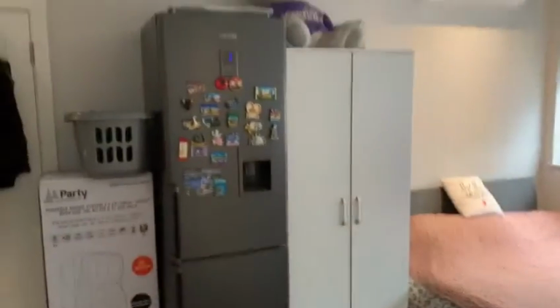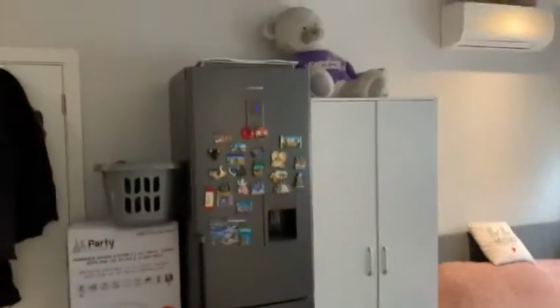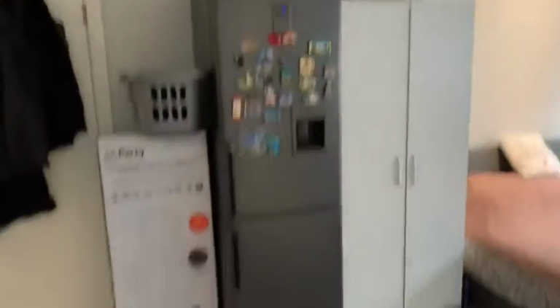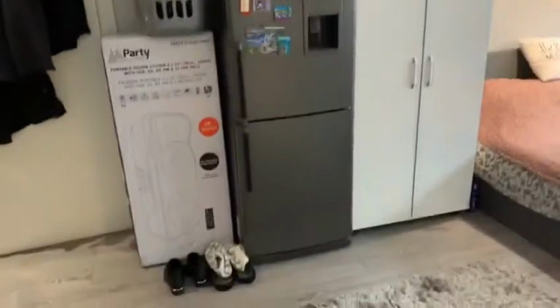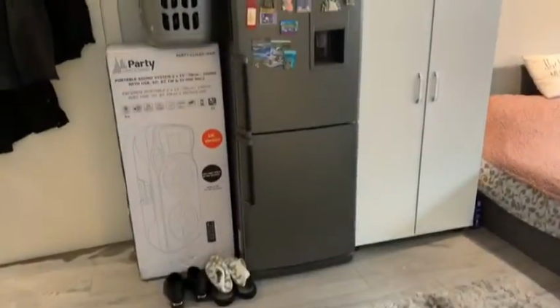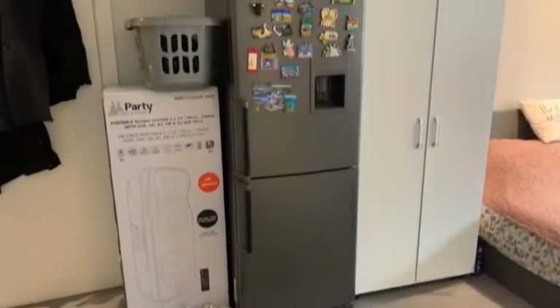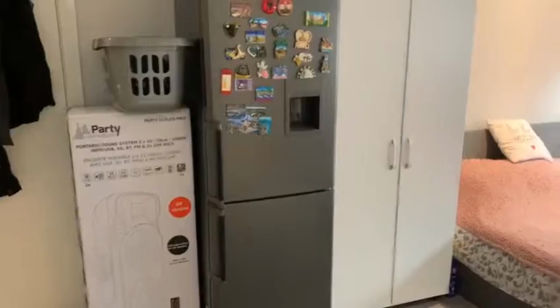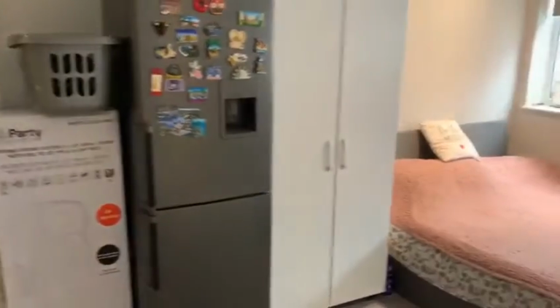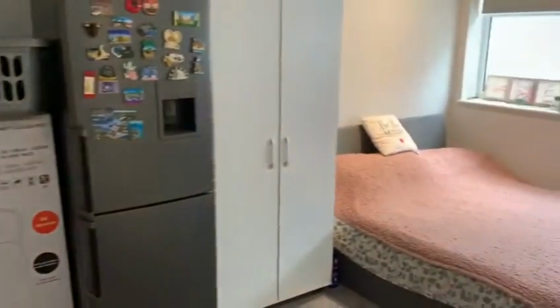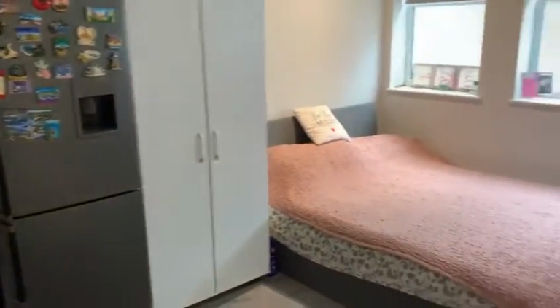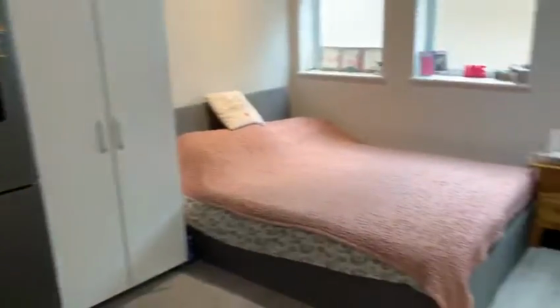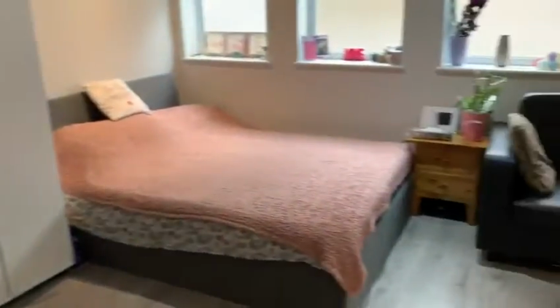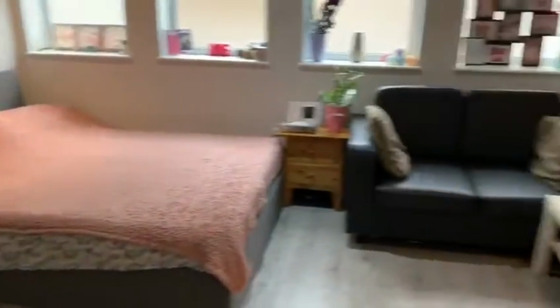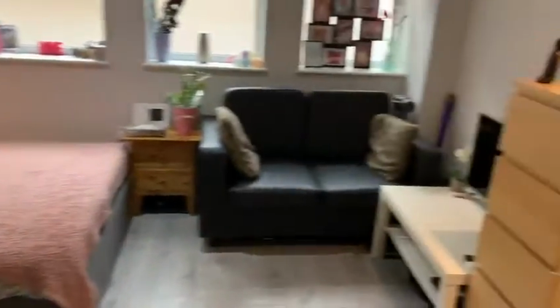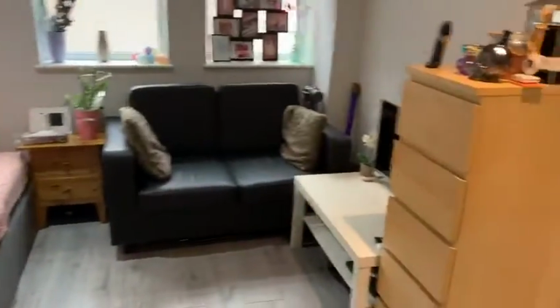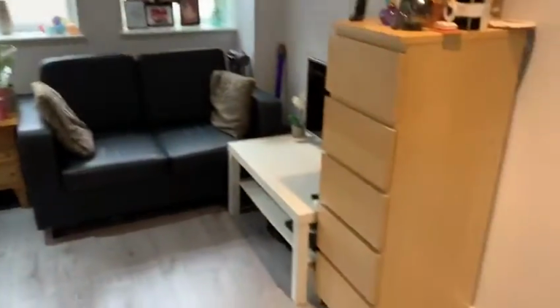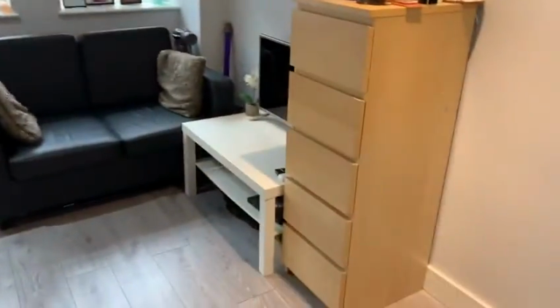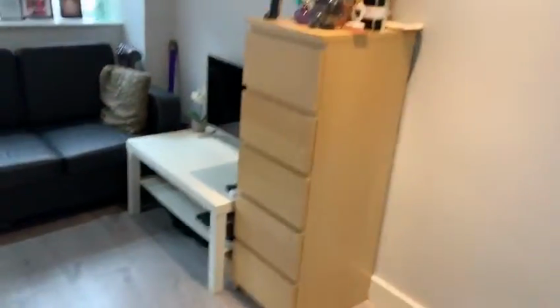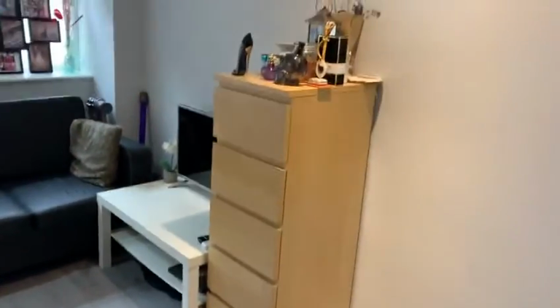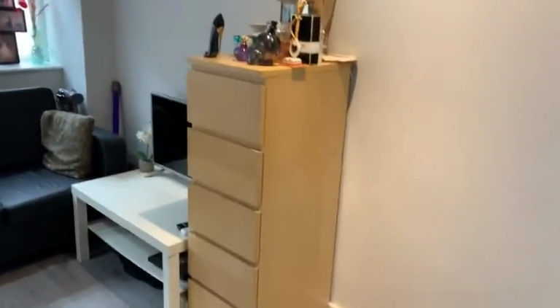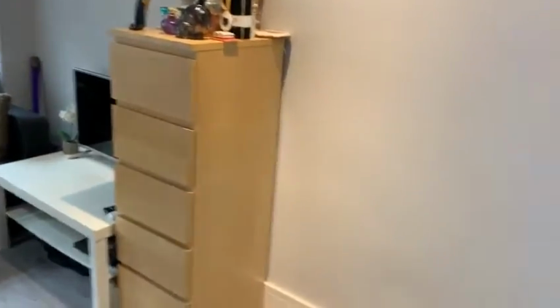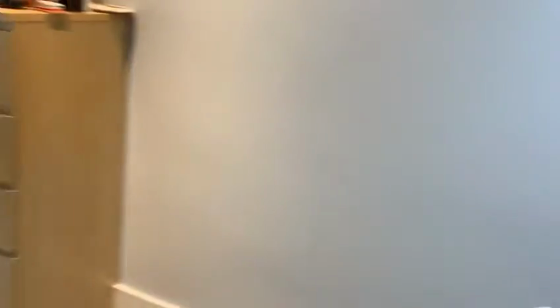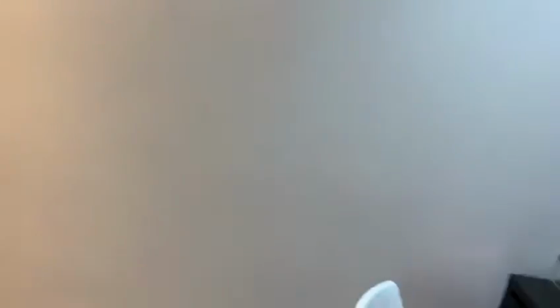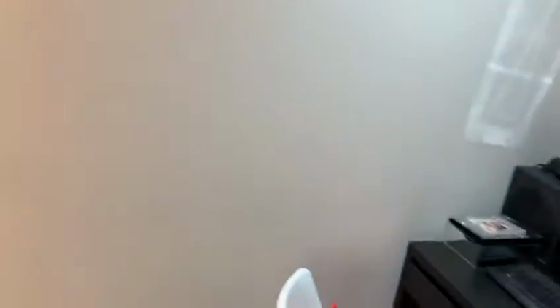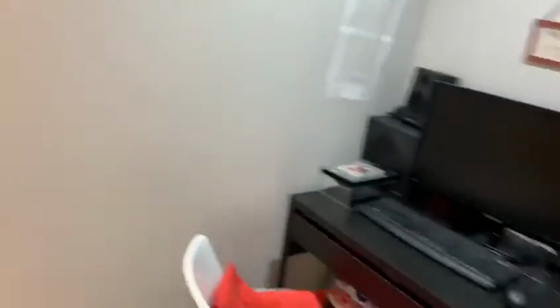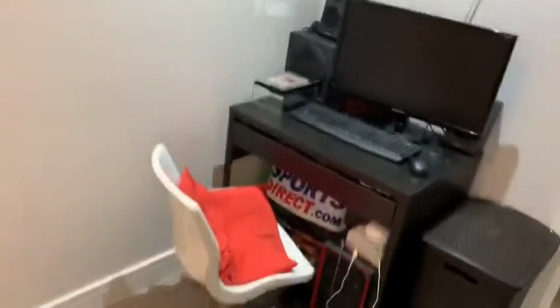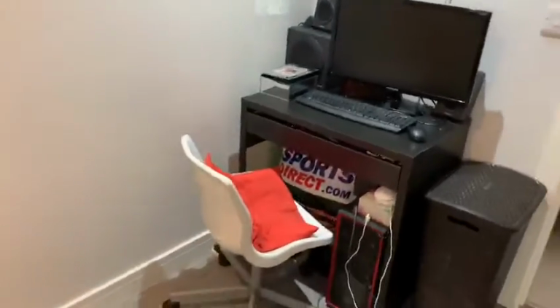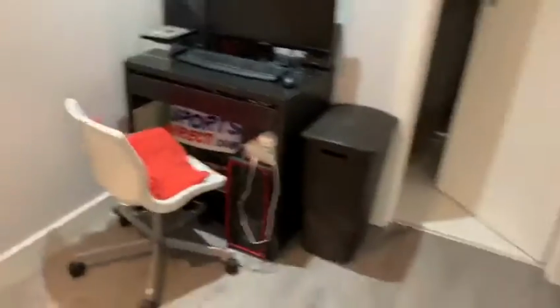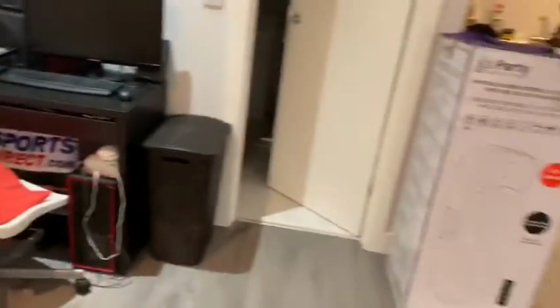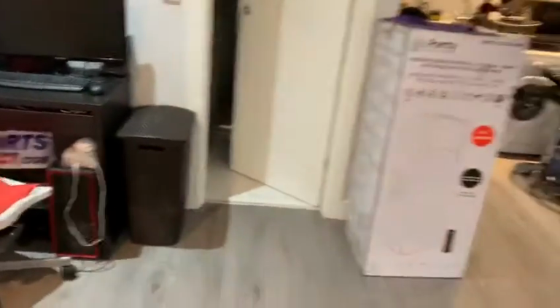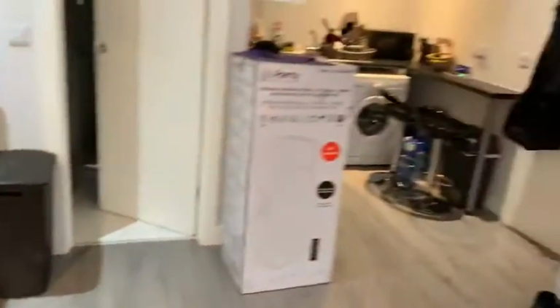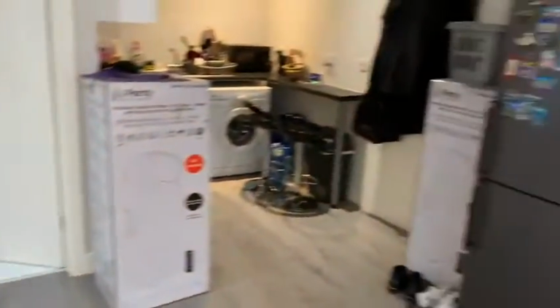This big fridge and freezer actually belongs to the tenant, so it's not going to stay, but the wardrobe, bed, sofa, table and drawers do belong to the landlord. The desk belongs to the tenant as well, so that too is going to go.